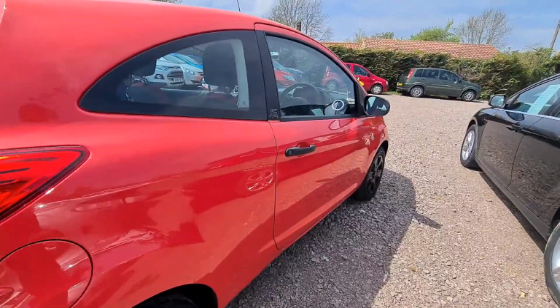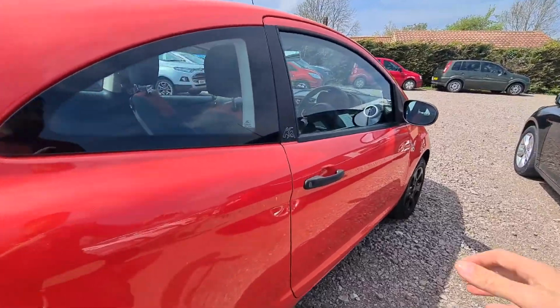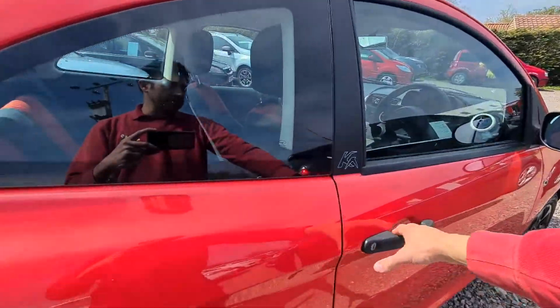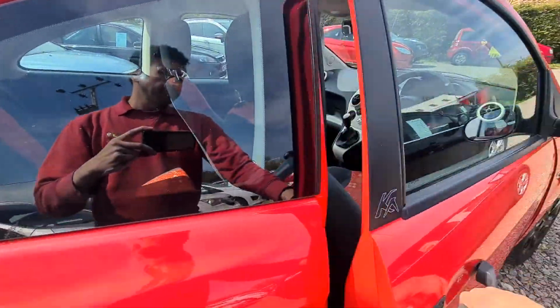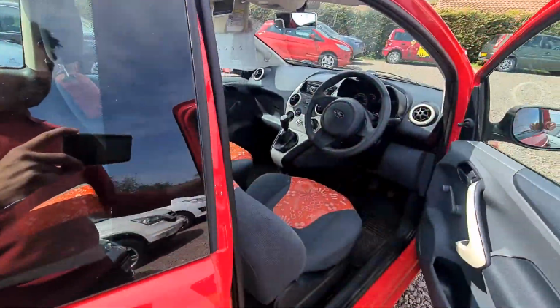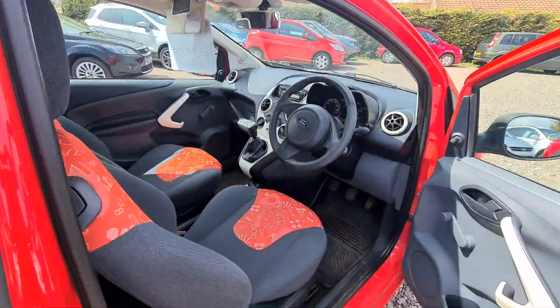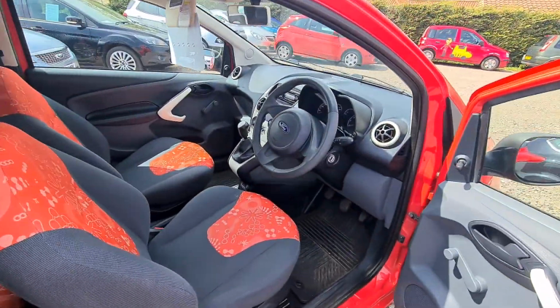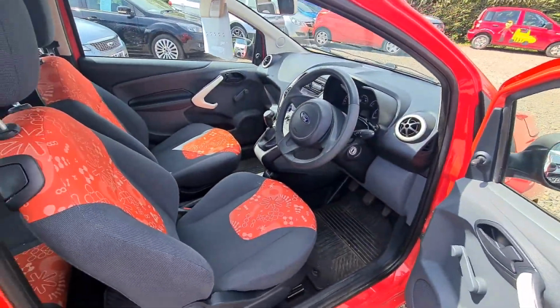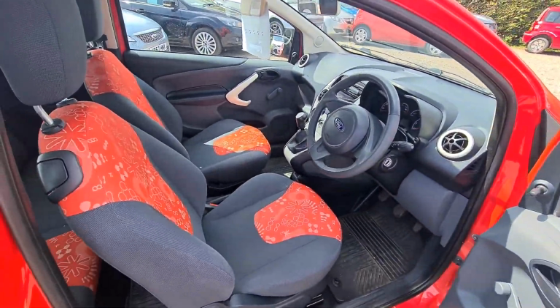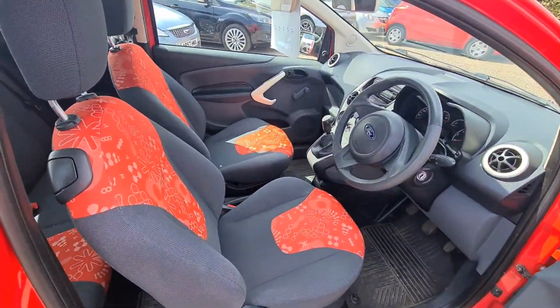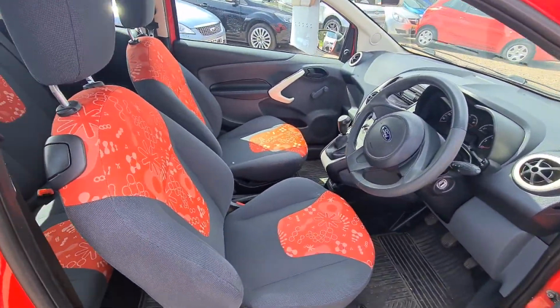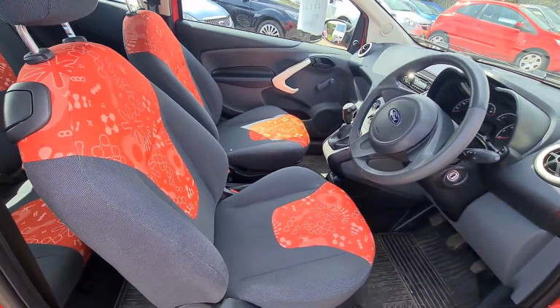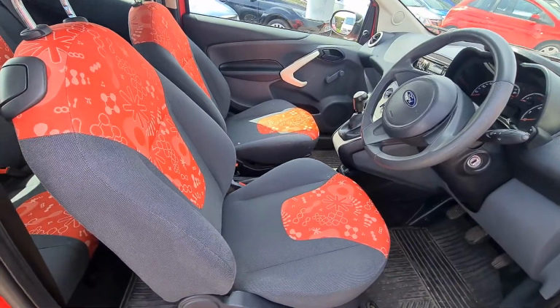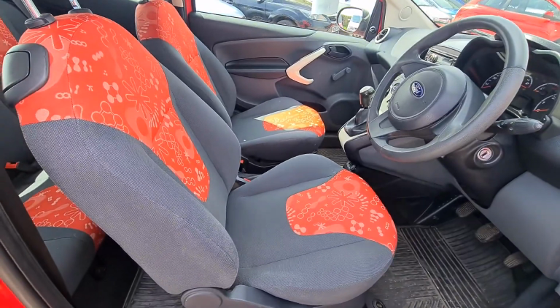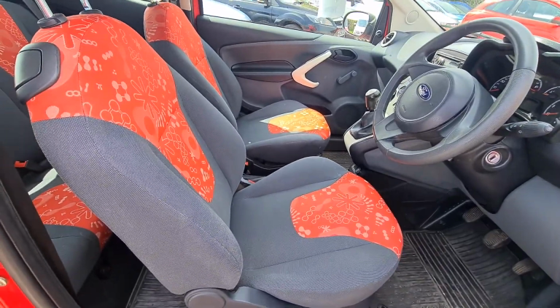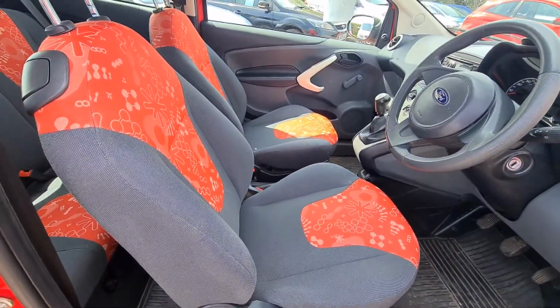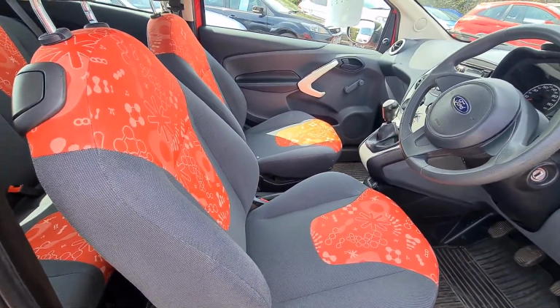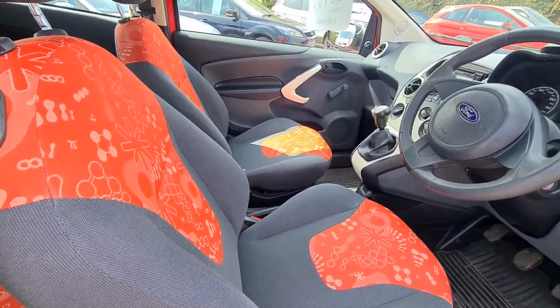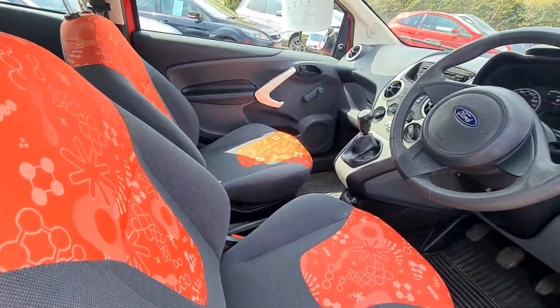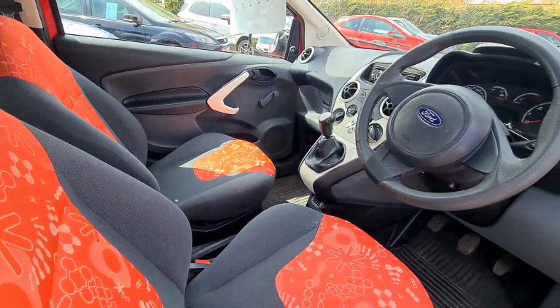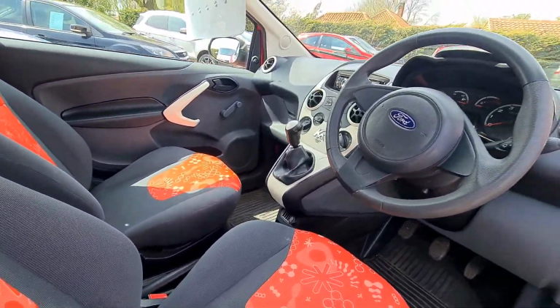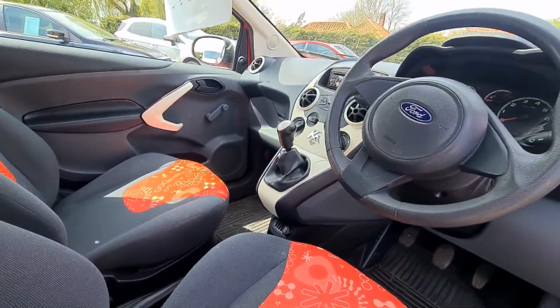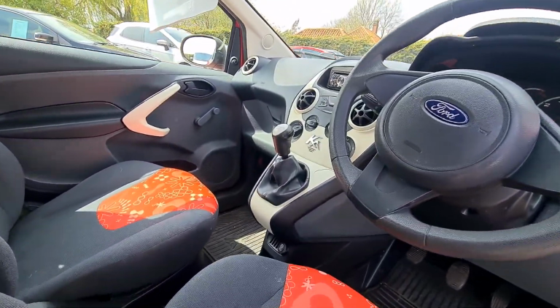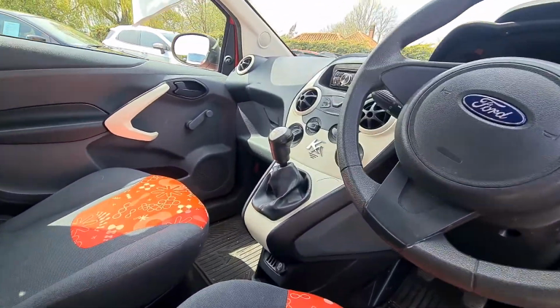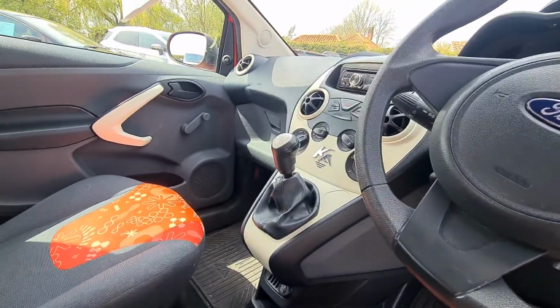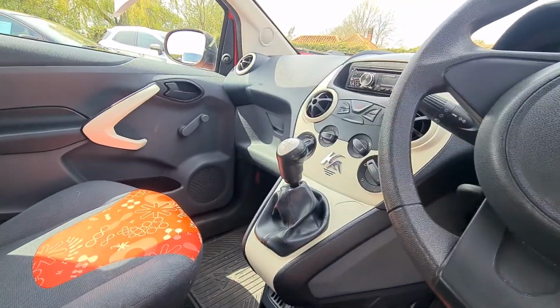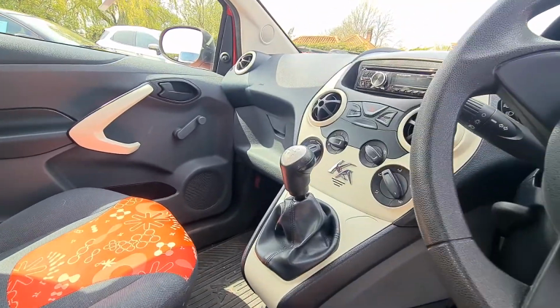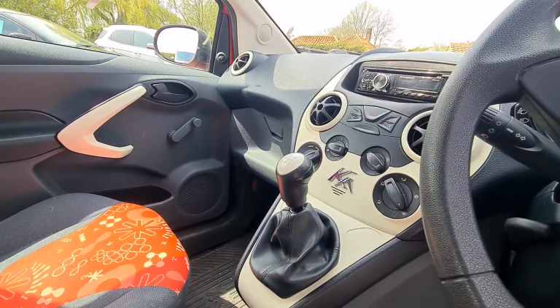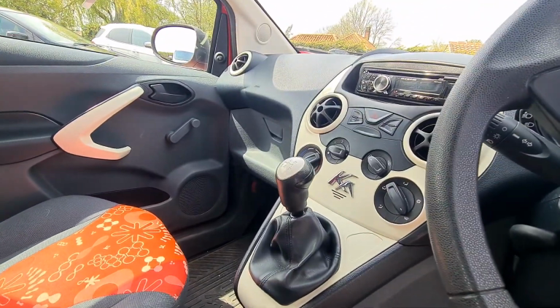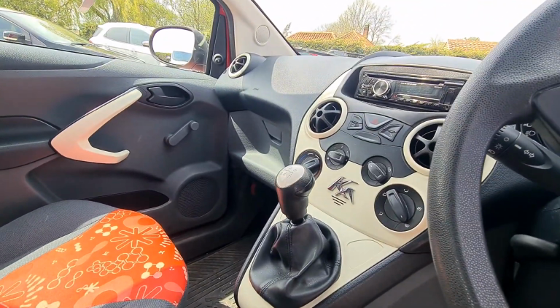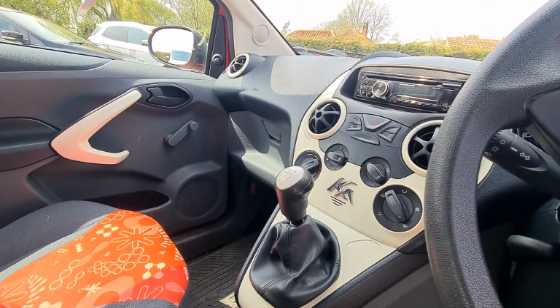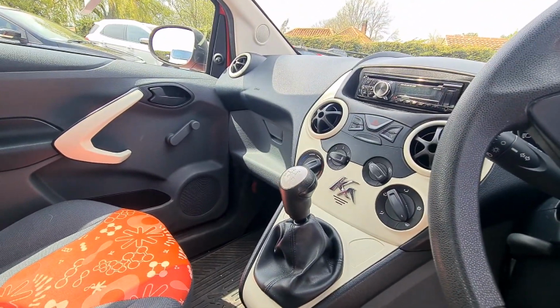Let's have a look inside. It's a basic spec car — it has winding windows and doesn't have a remote key, but it's got less technology on it to go wrong in my opinion. It's got a radio.